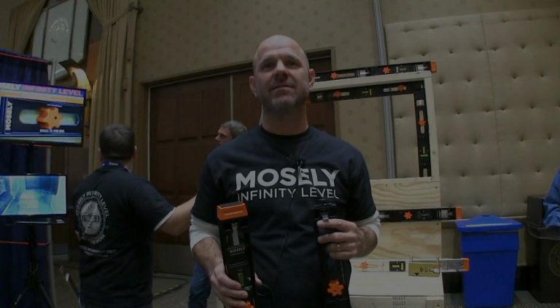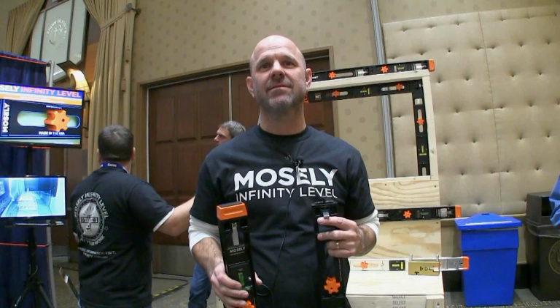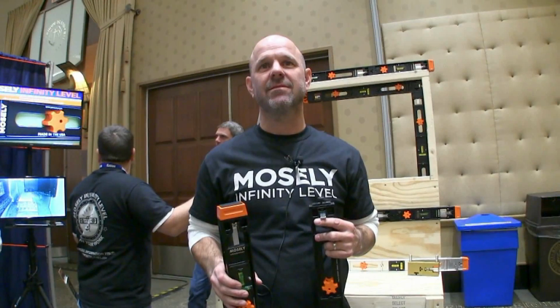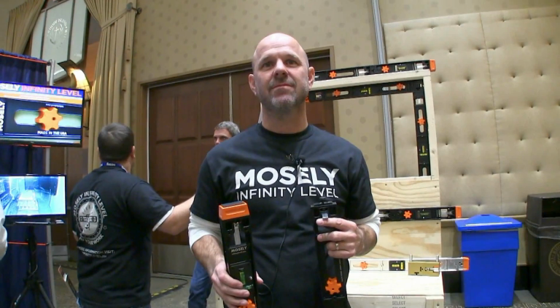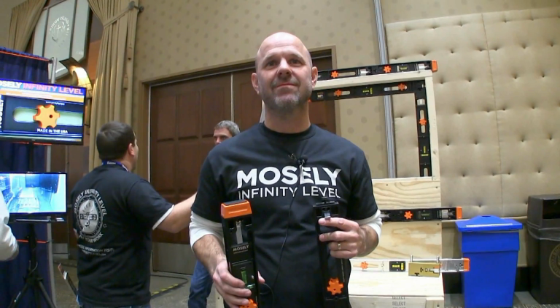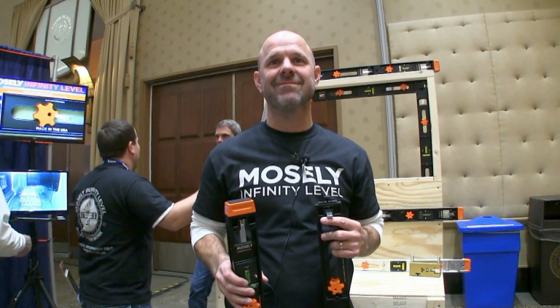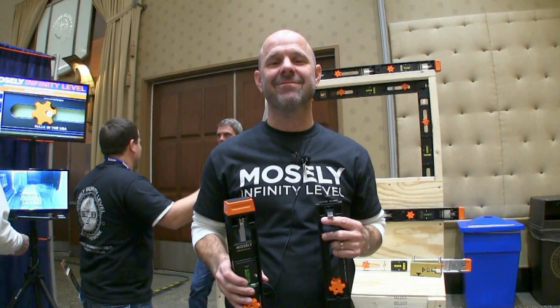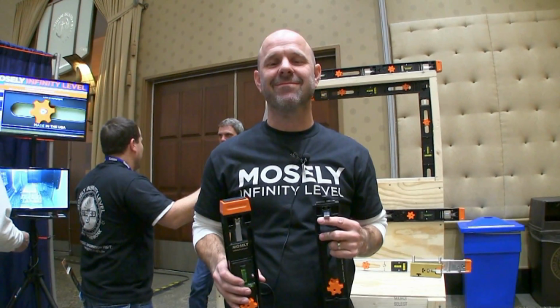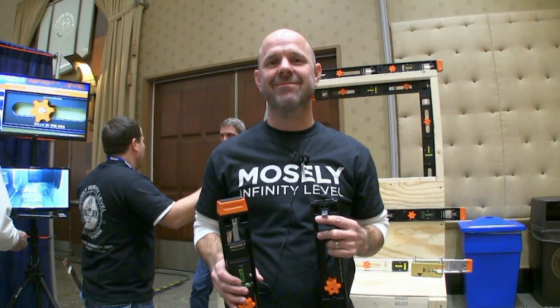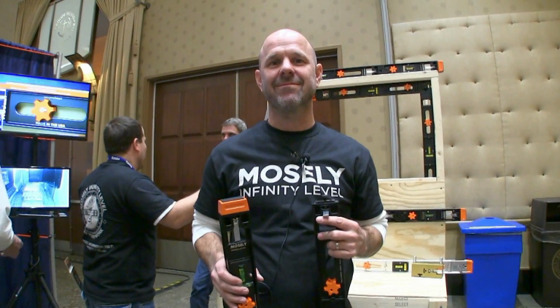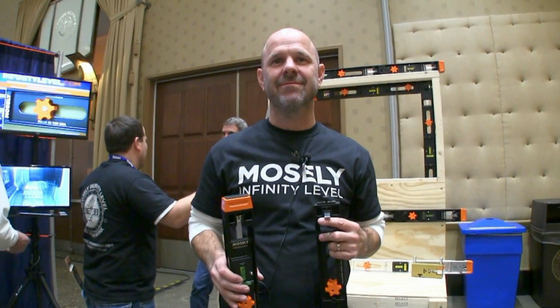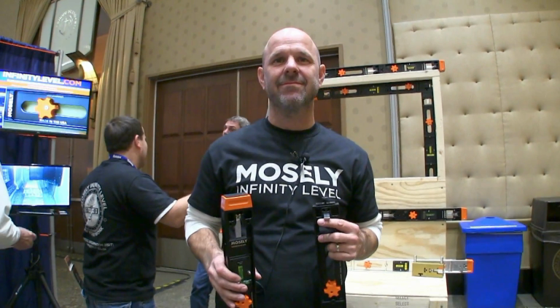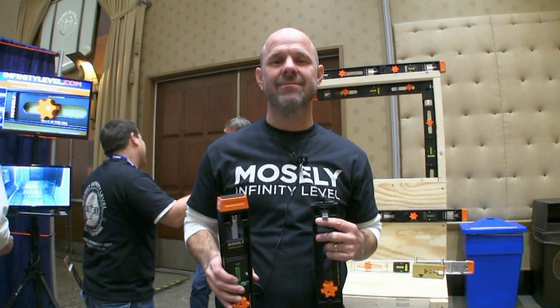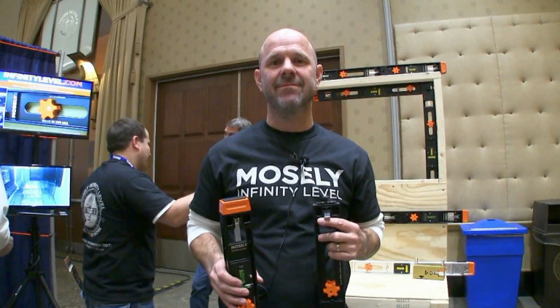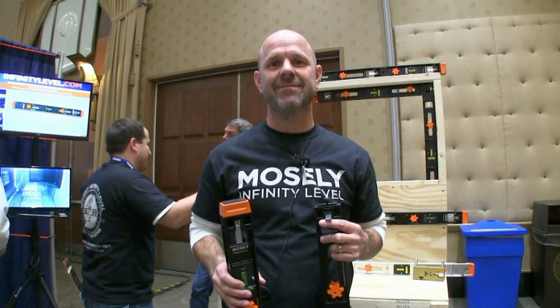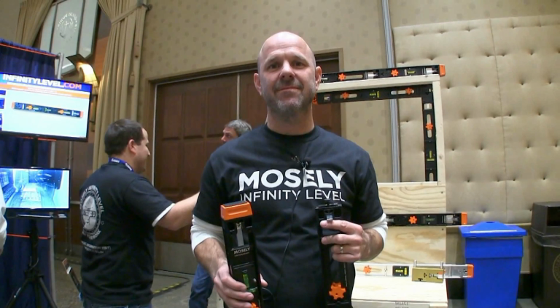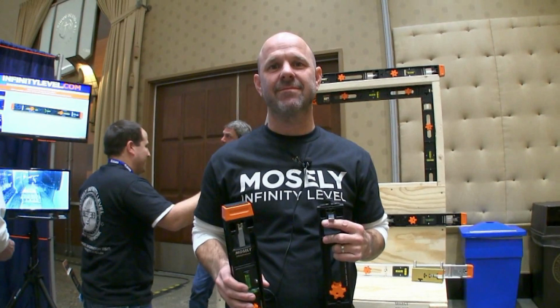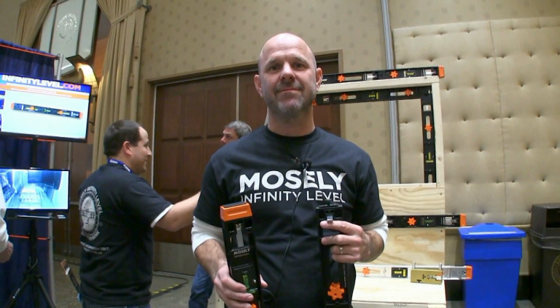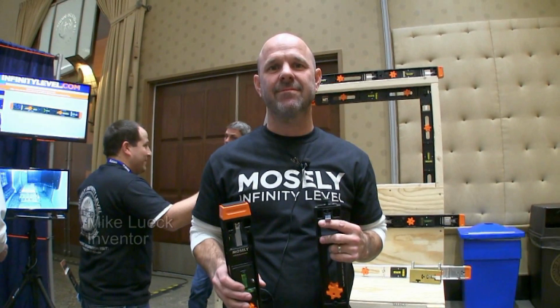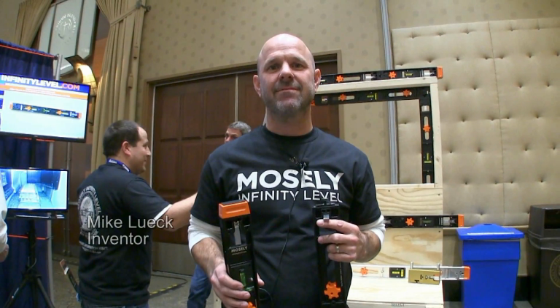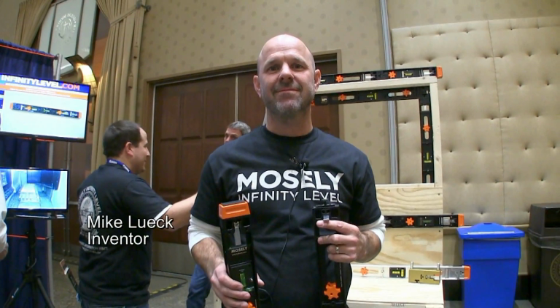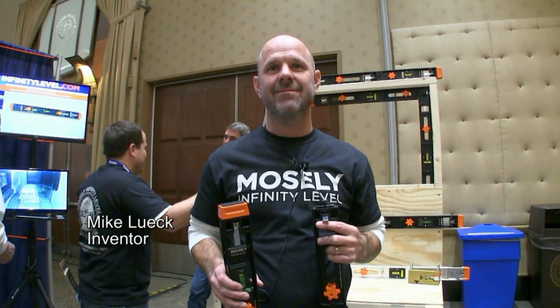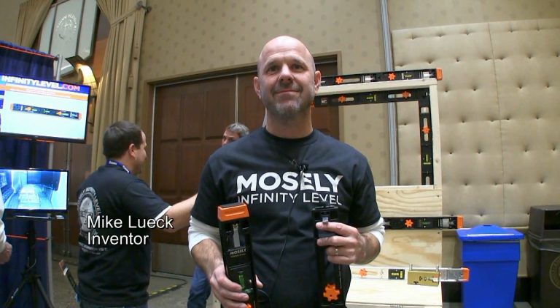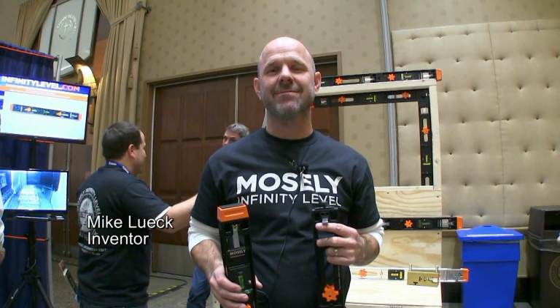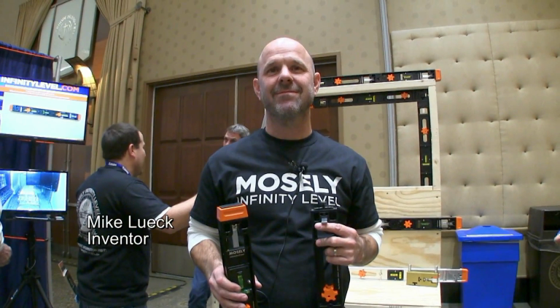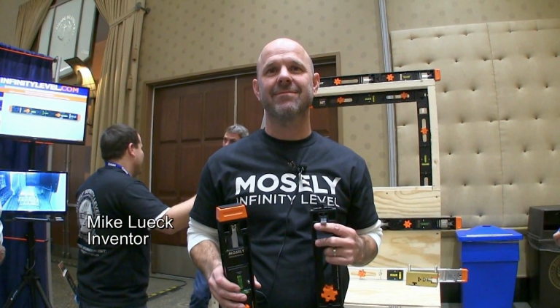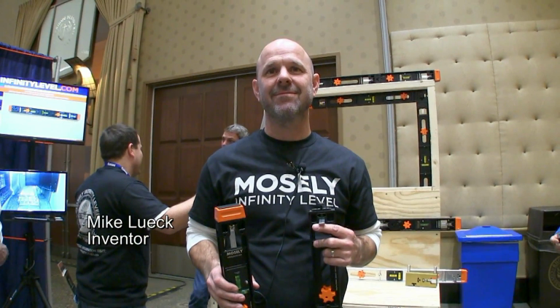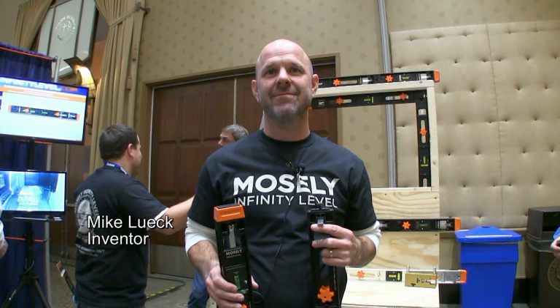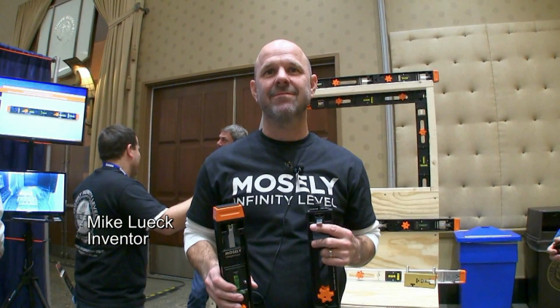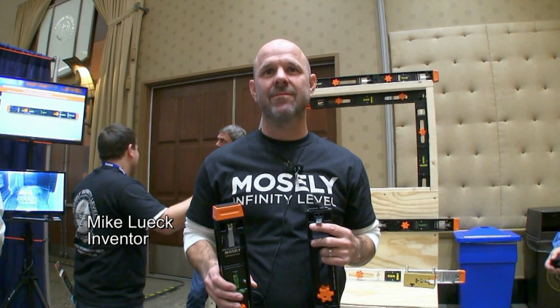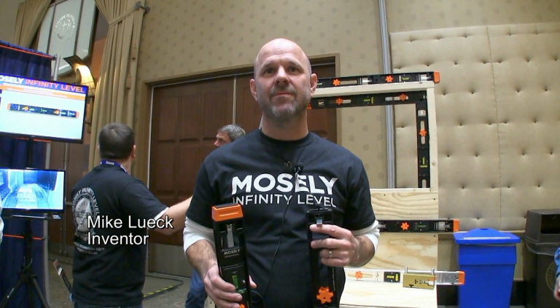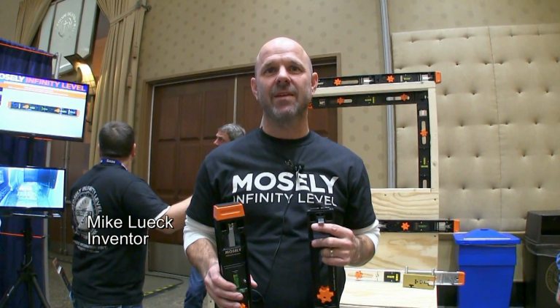Hi, this is David Frane, the editor of Tools of the Trade. I'm with Mike from Mosley Infinity Level at JLC Live. He's going to show us a tool they're developing. Mike?